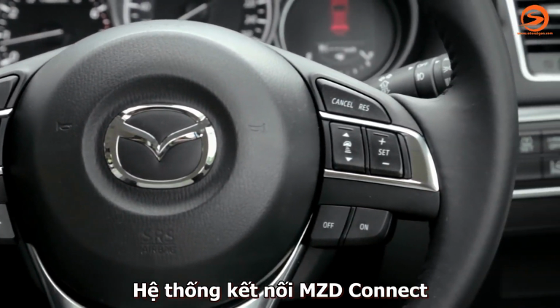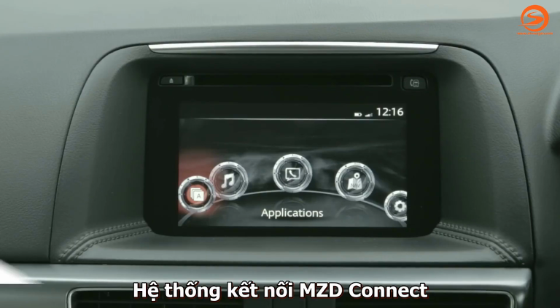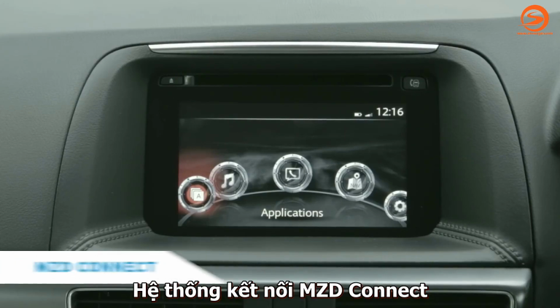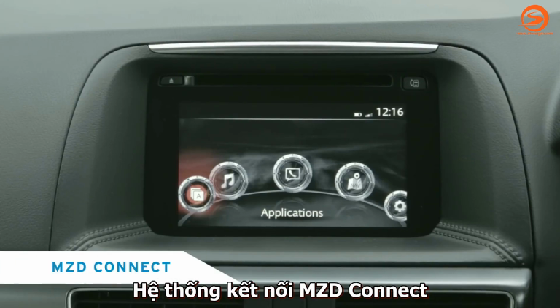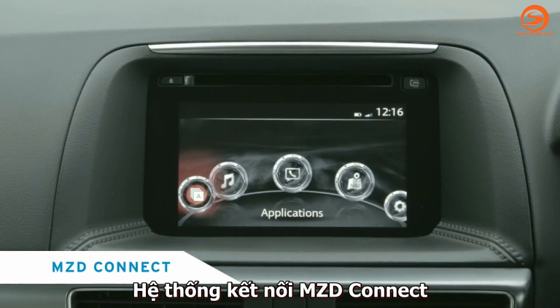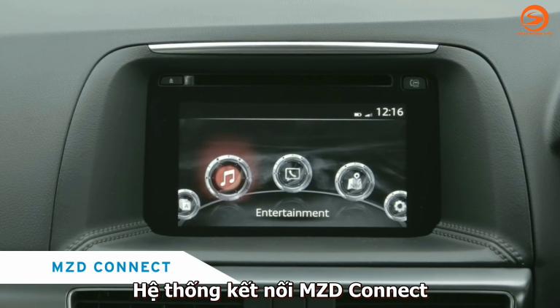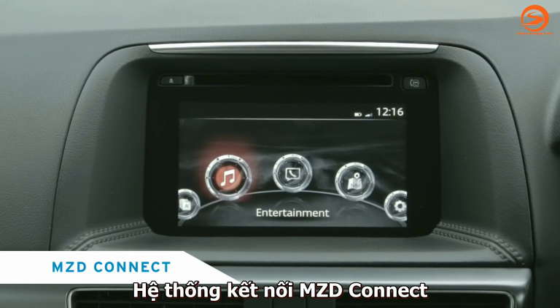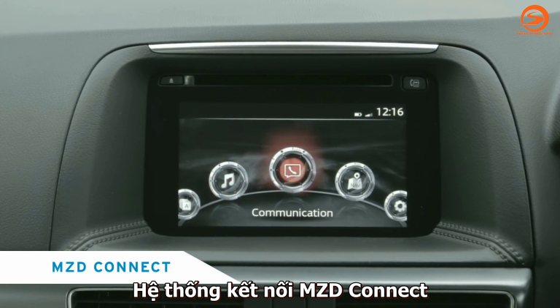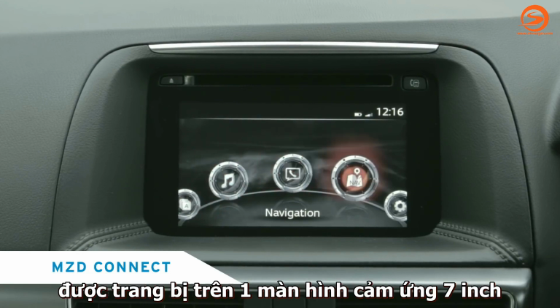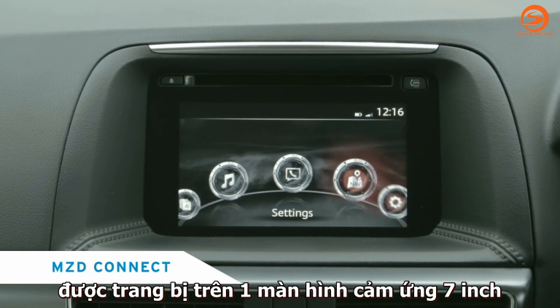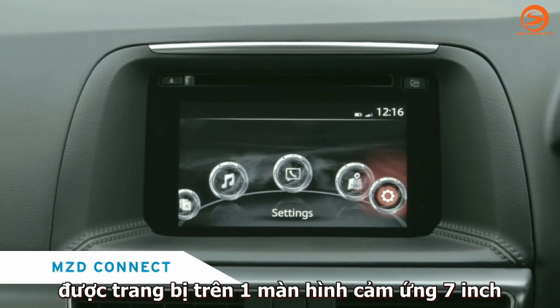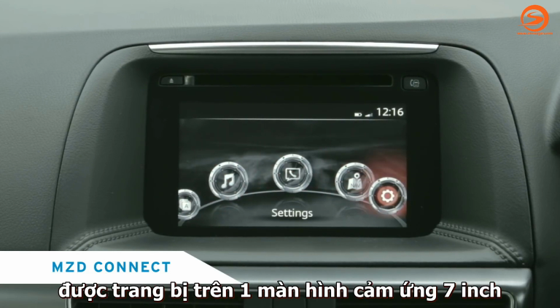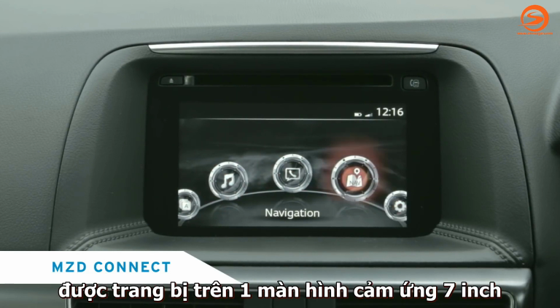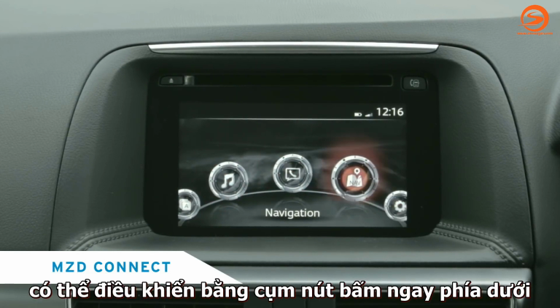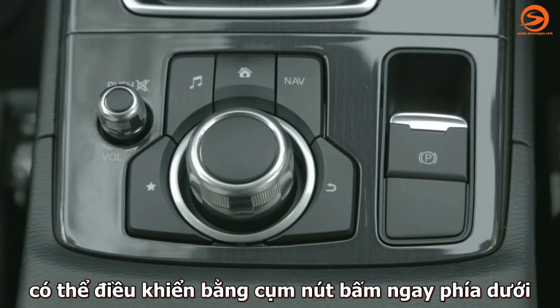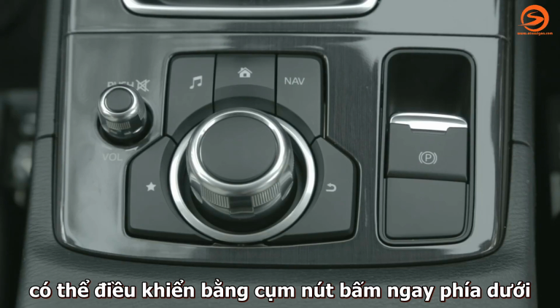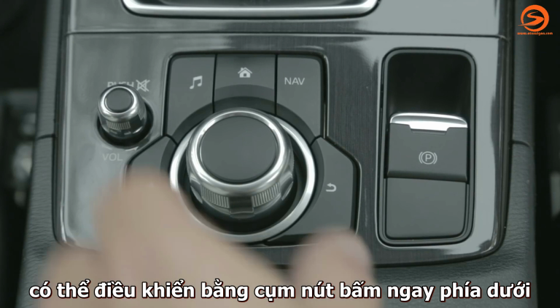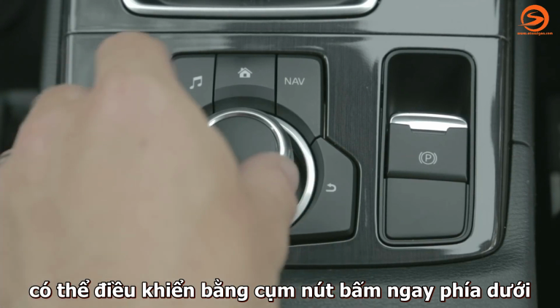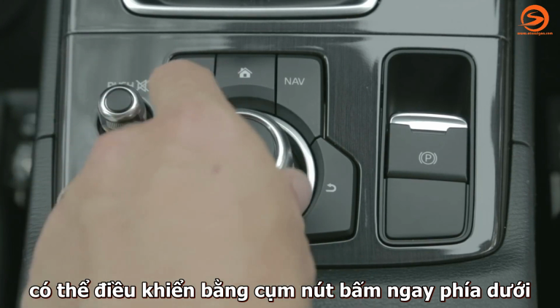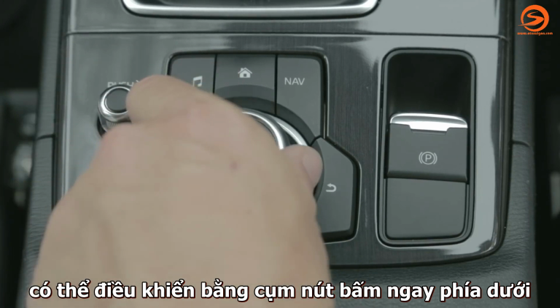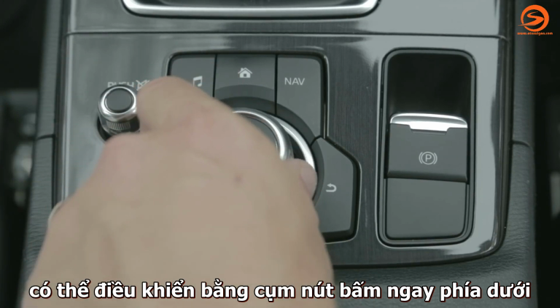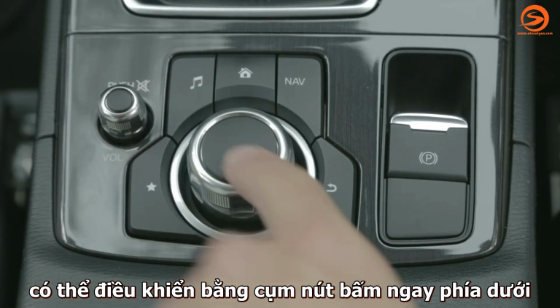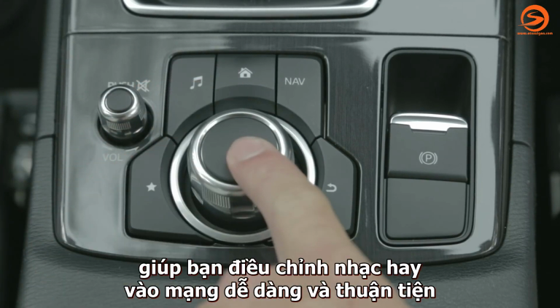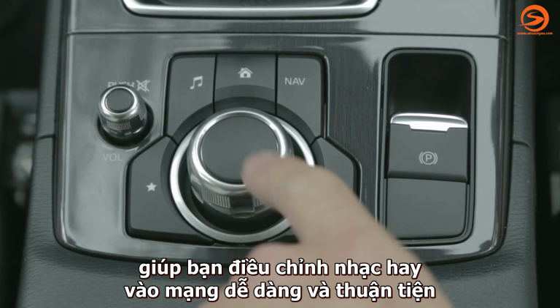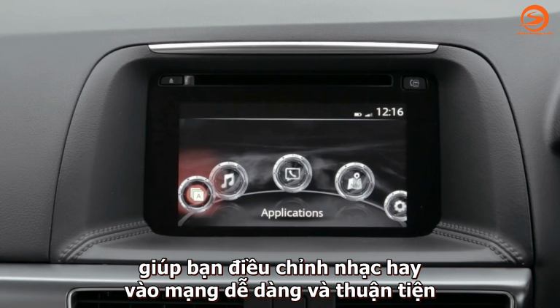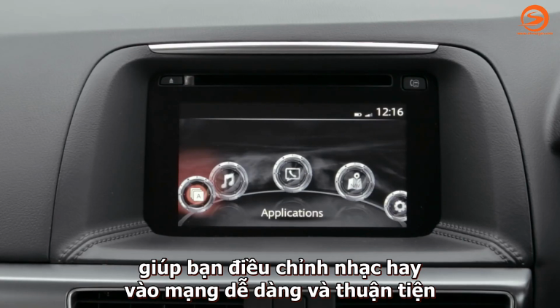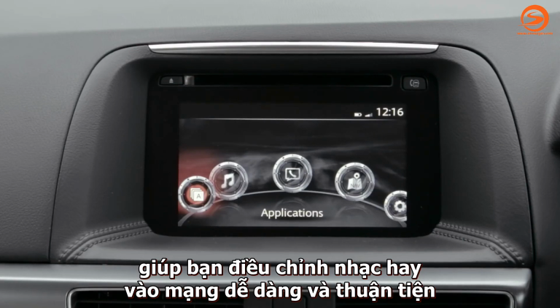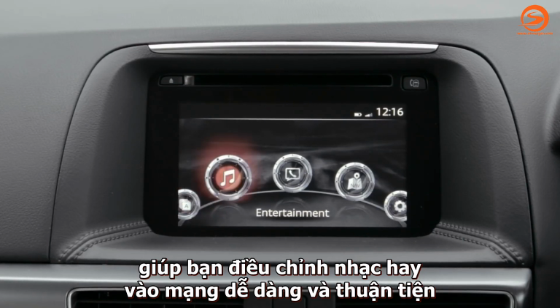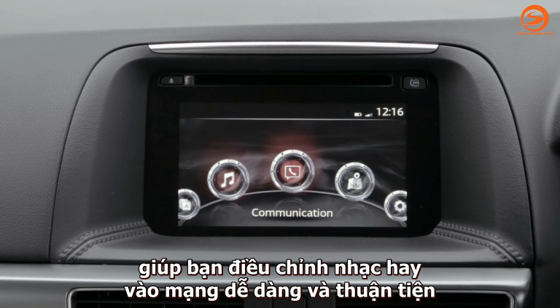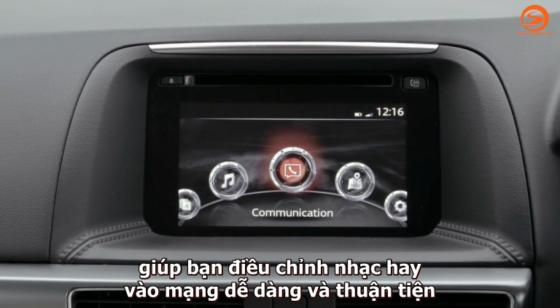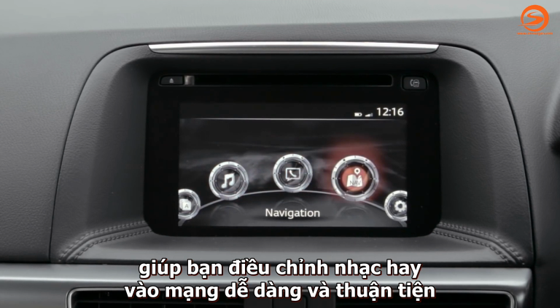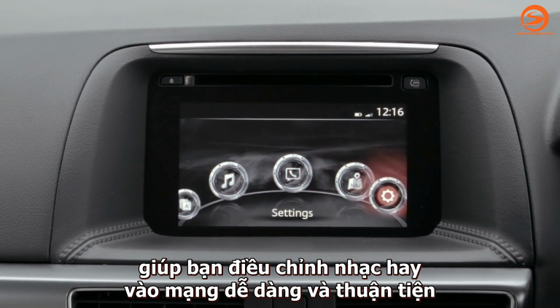There's advanced connectivity with MZD Connect featuring a 7-inch touchscreen display operated by a multi-function commander control at your fingertips, seamlessly linking your music, social media feeds and online content.